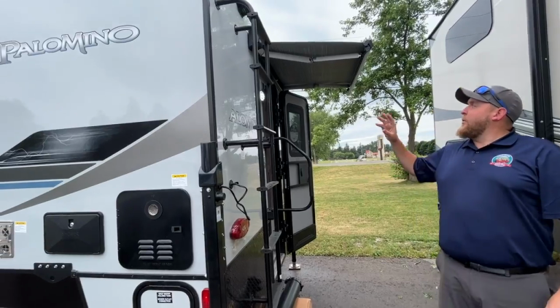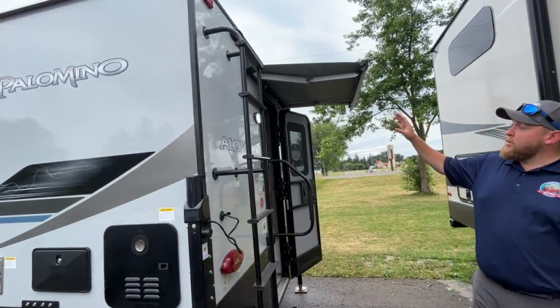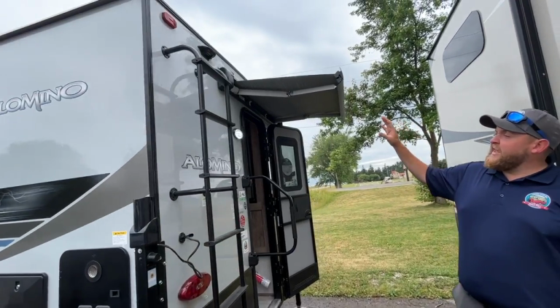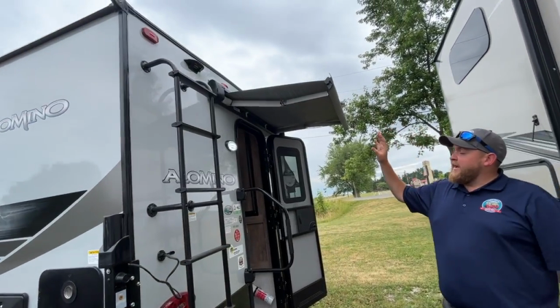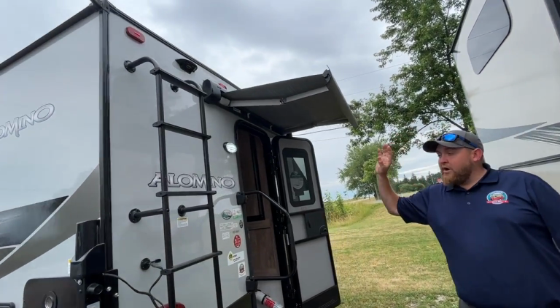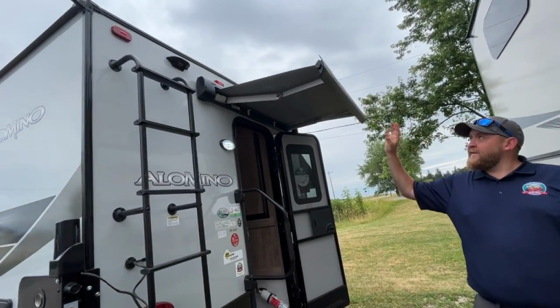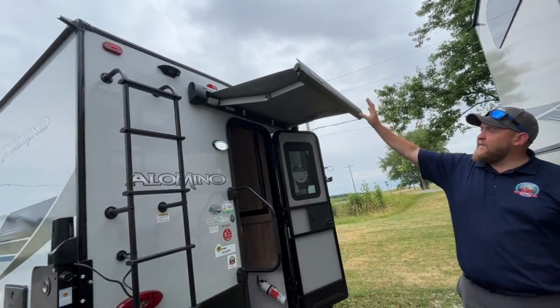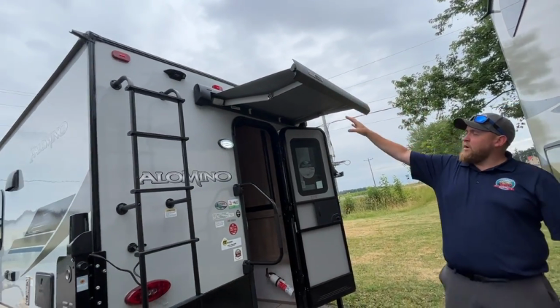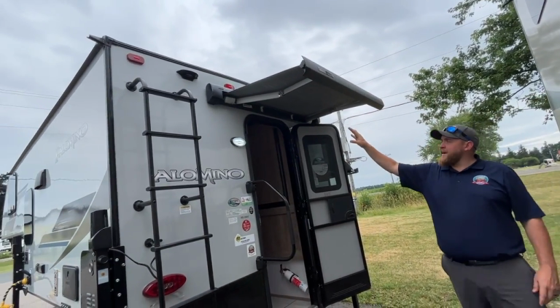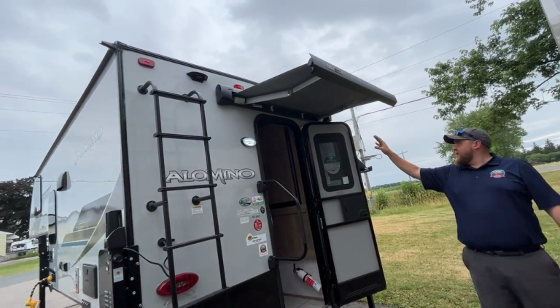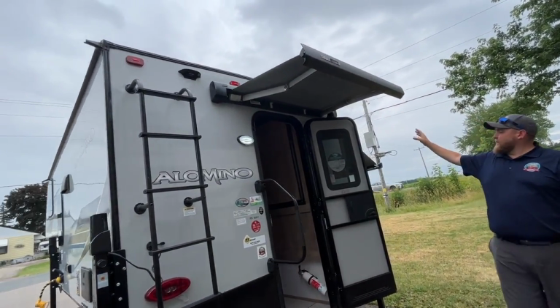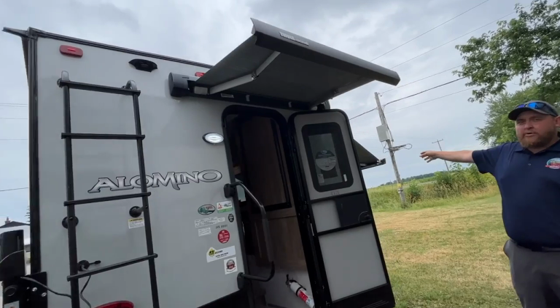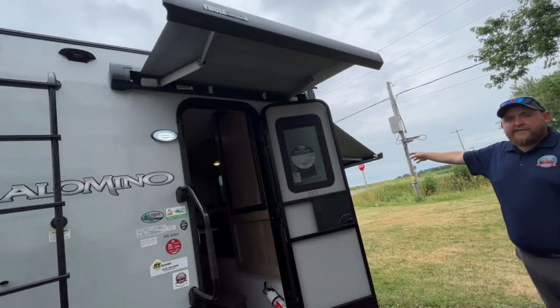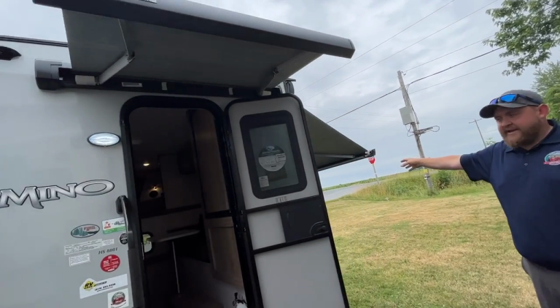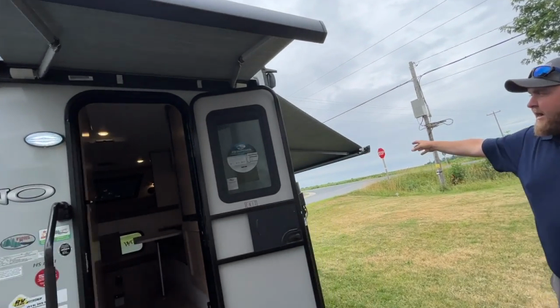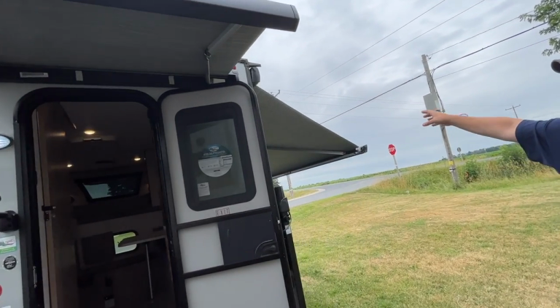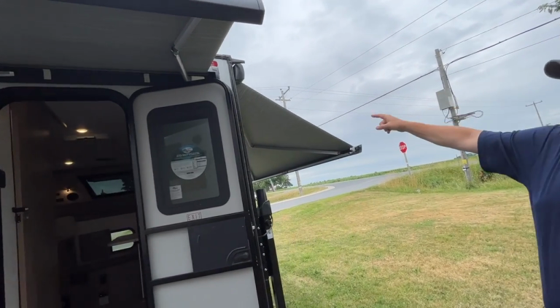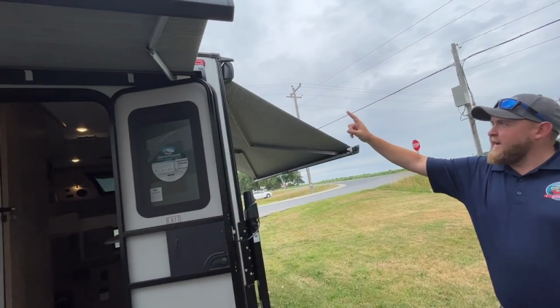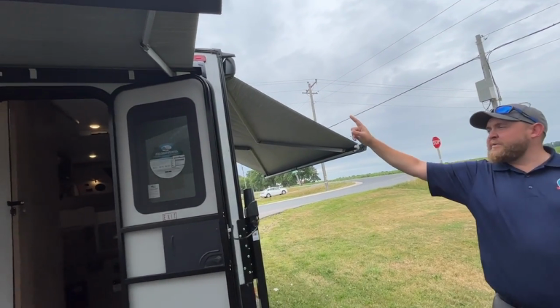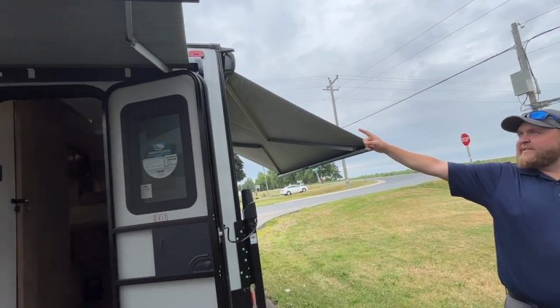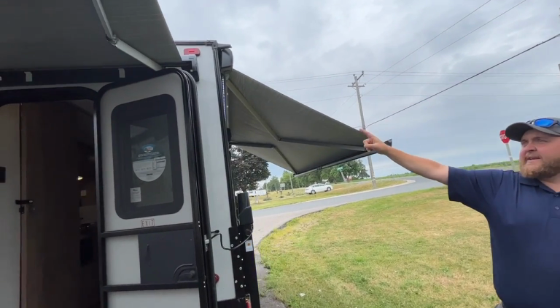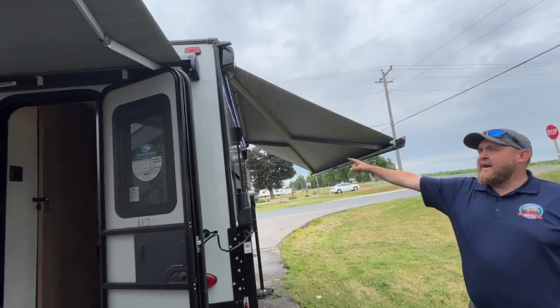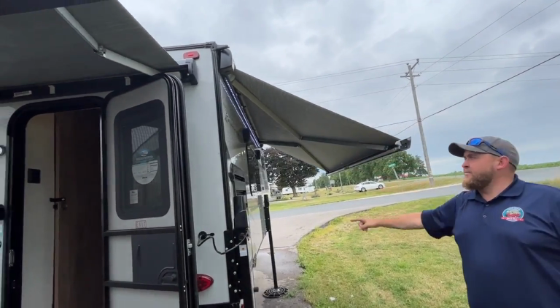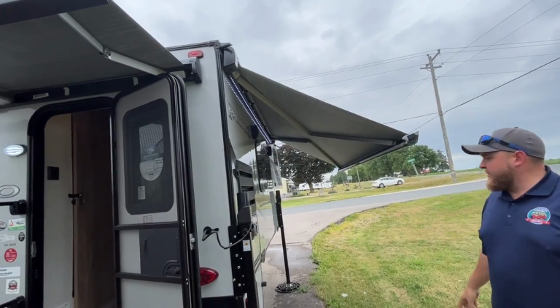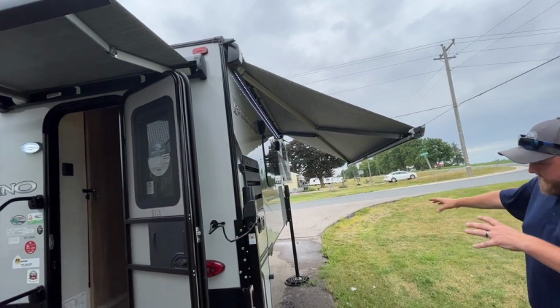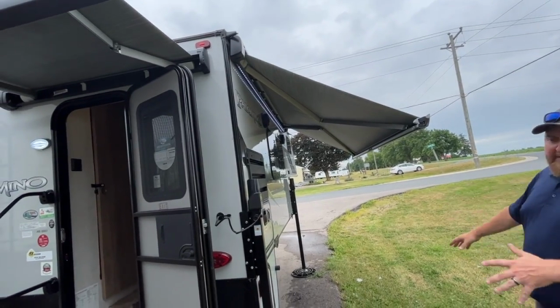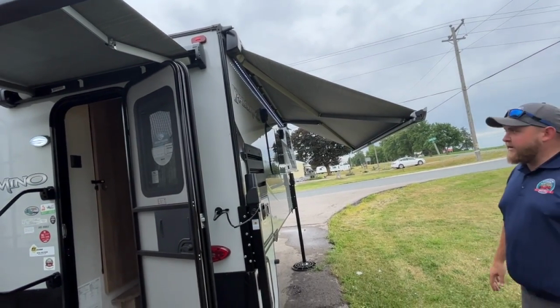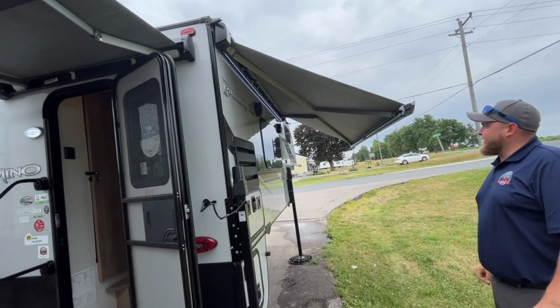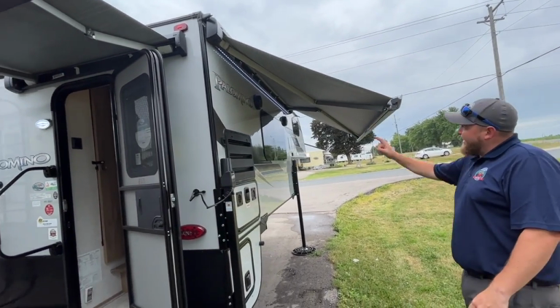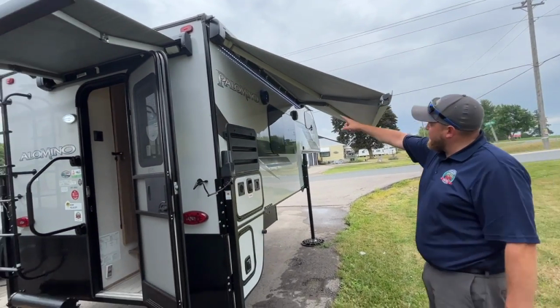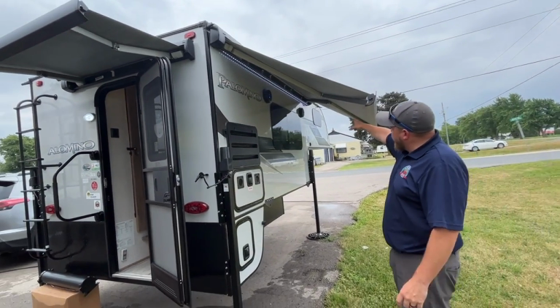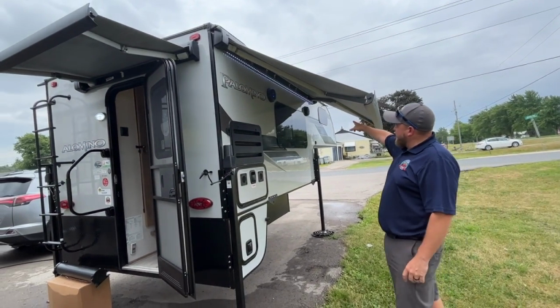We ordered it with the power awnings. There's a power awning on the back and also a power awning on the side. The side awning has built-in LED lights so it can brighten up the area if you're sitting underneath. There are also outdoor speakers here.